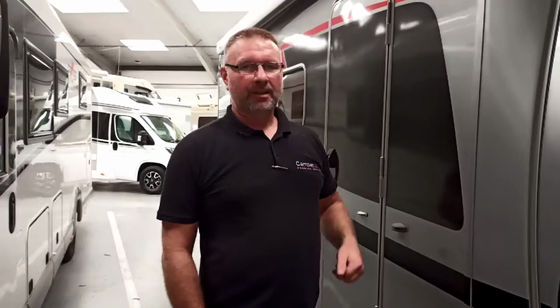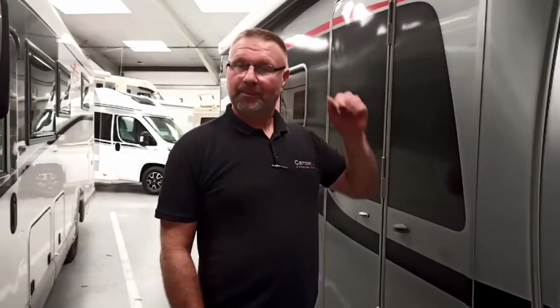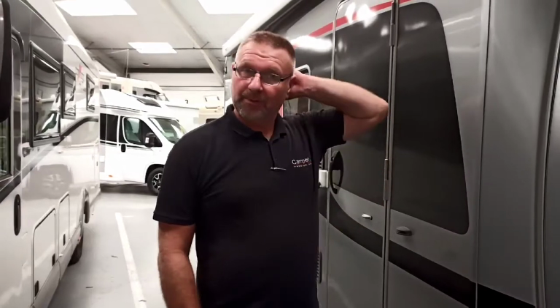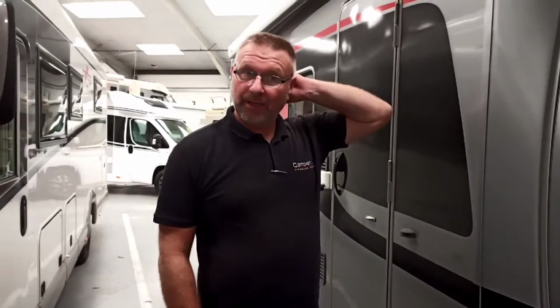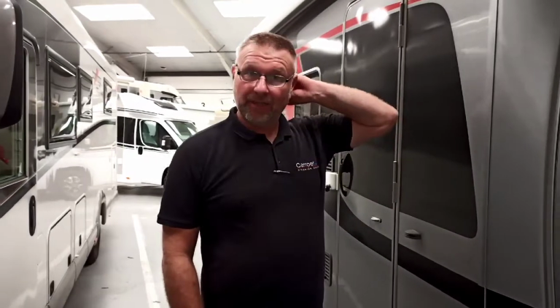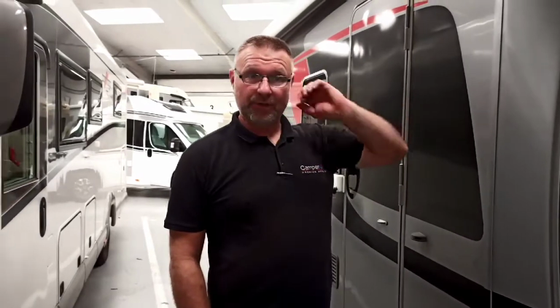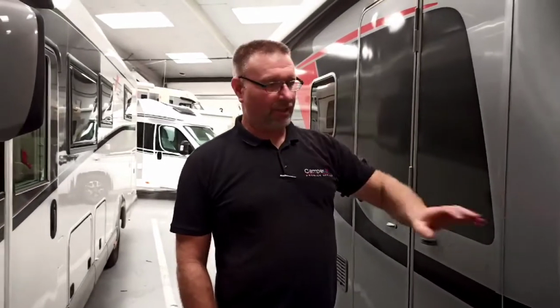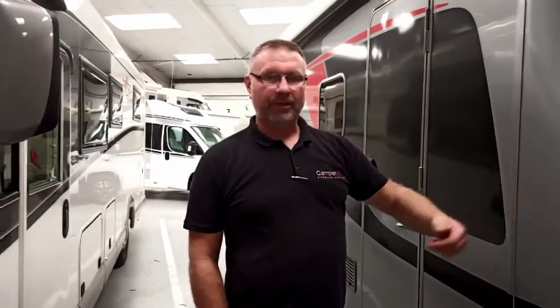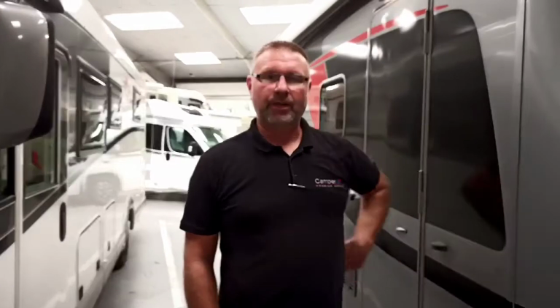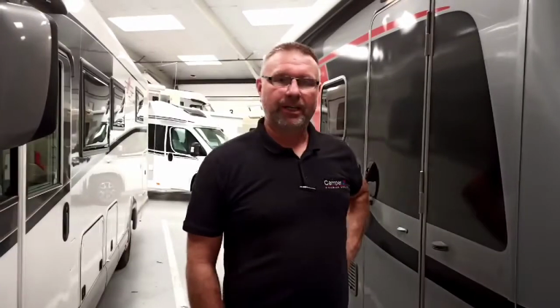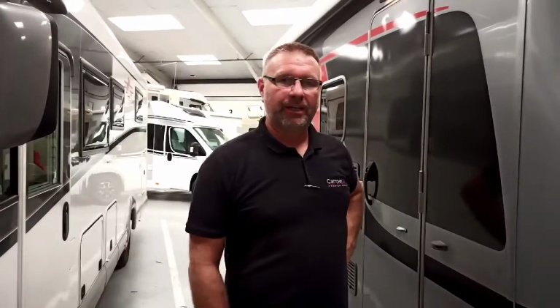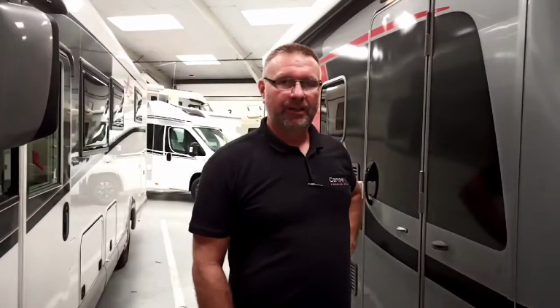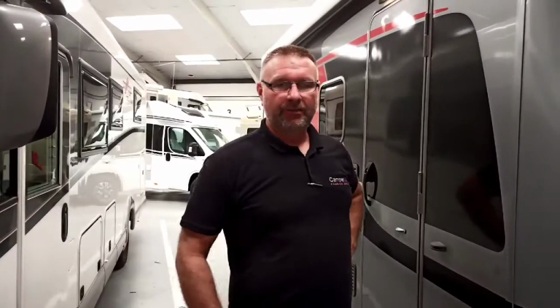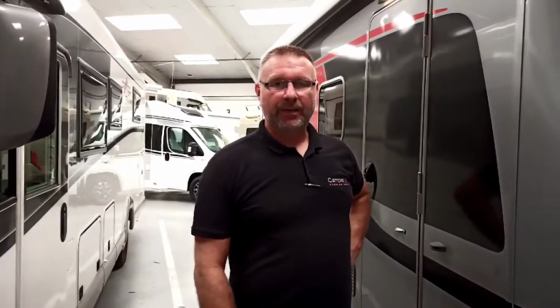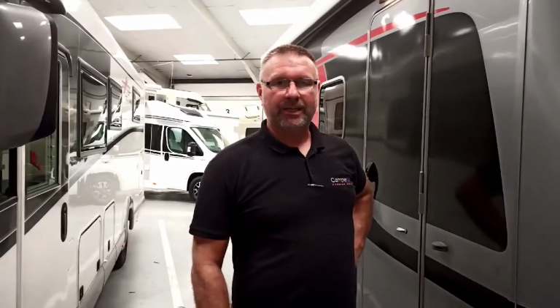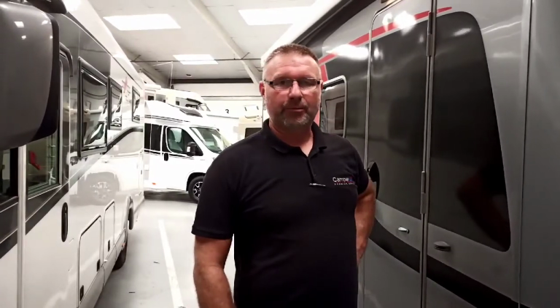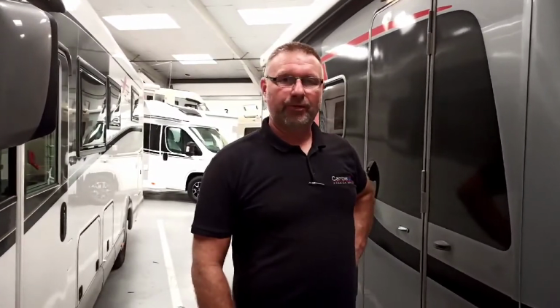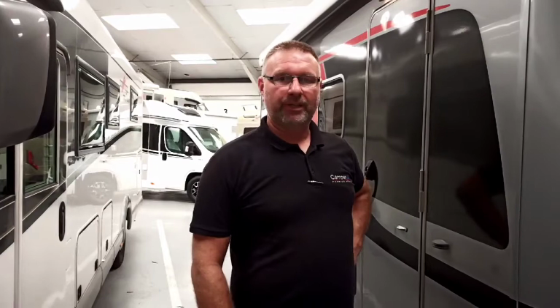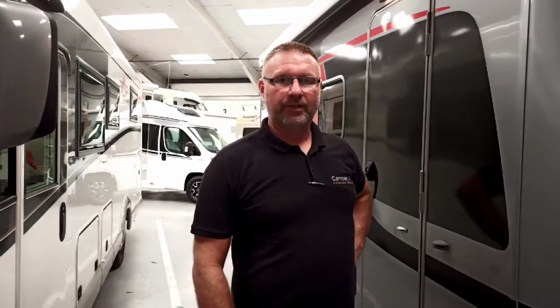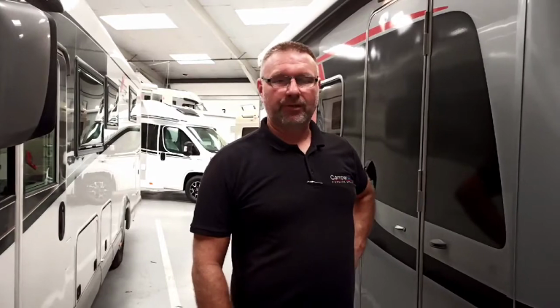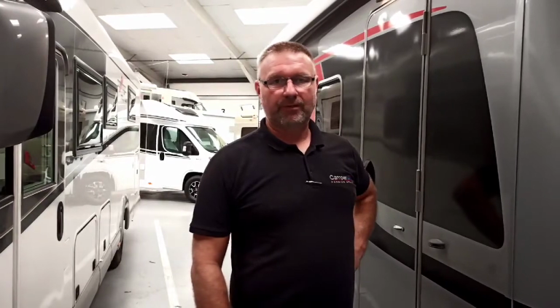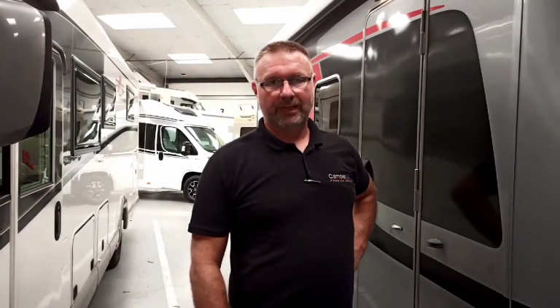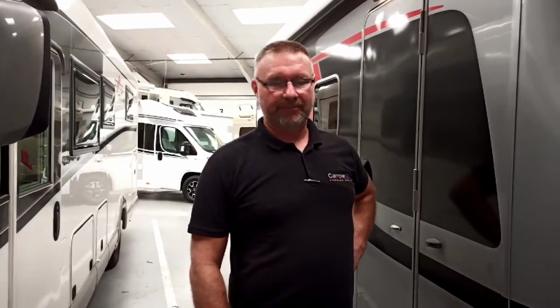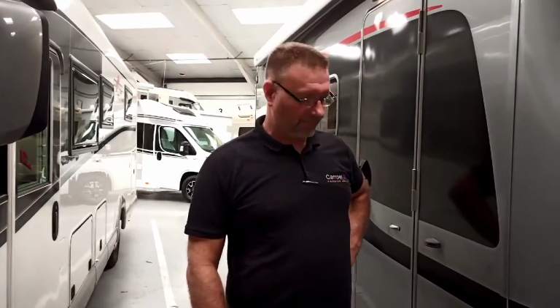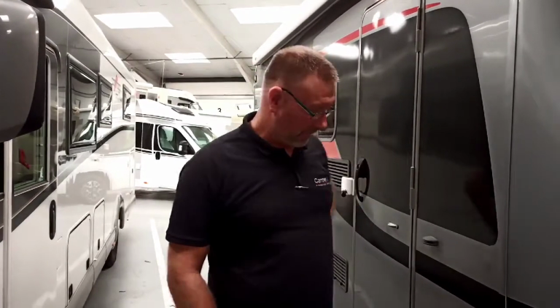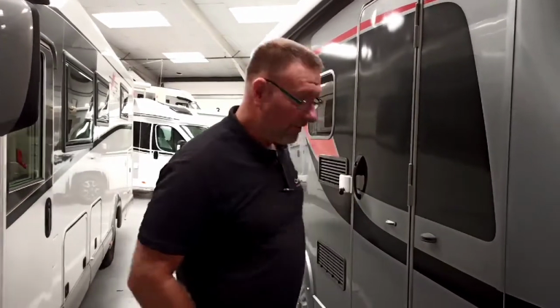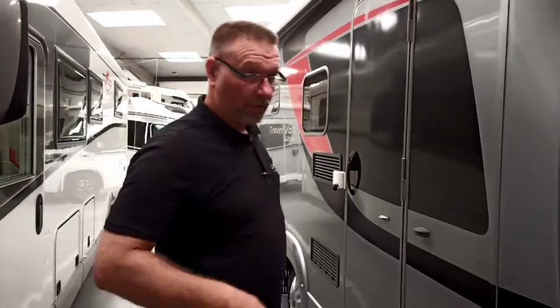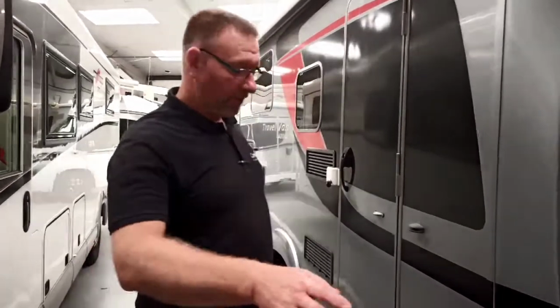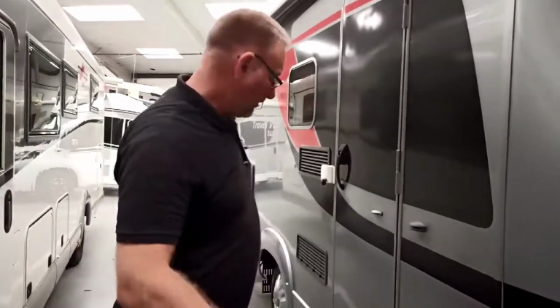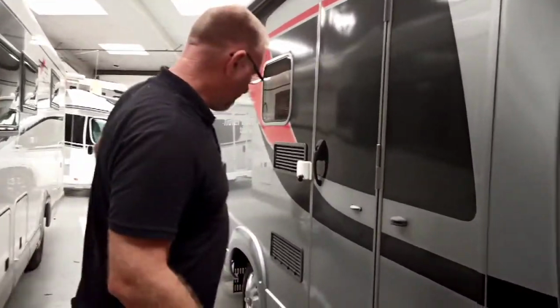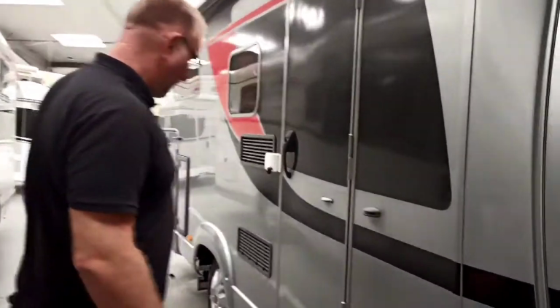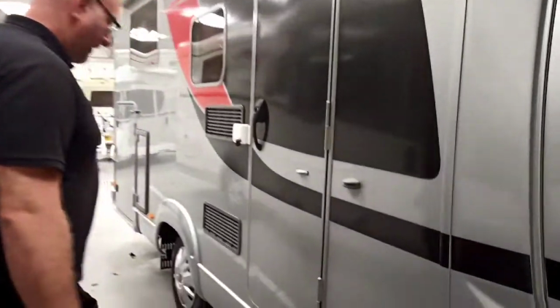Hi, my name's Martin. I'm just going to give you a video handover before your vehicle goes for the valet. We'll start from the outside and work our way around.